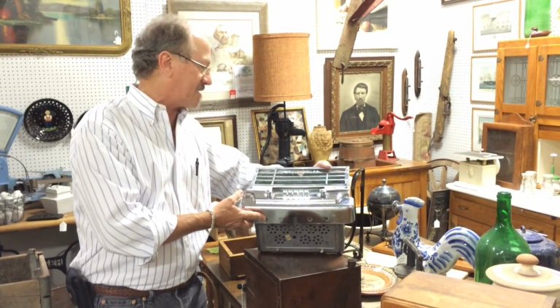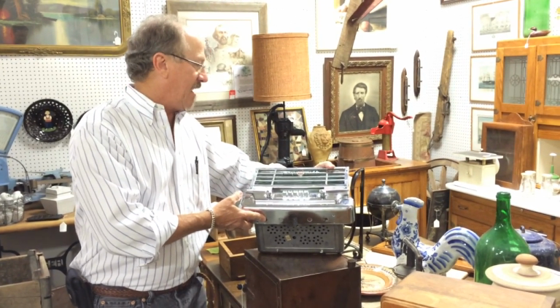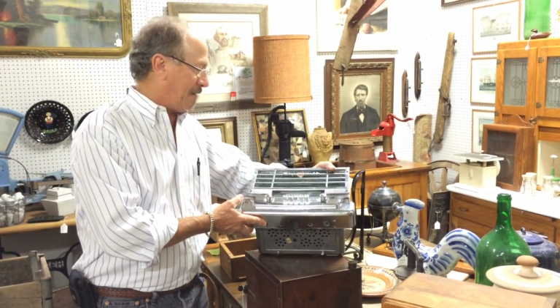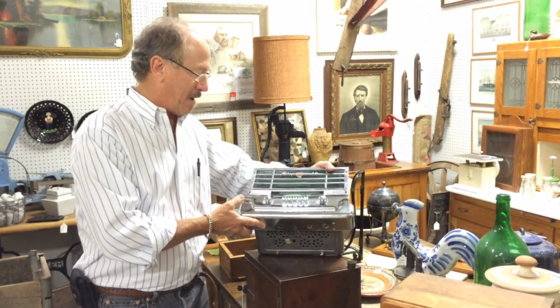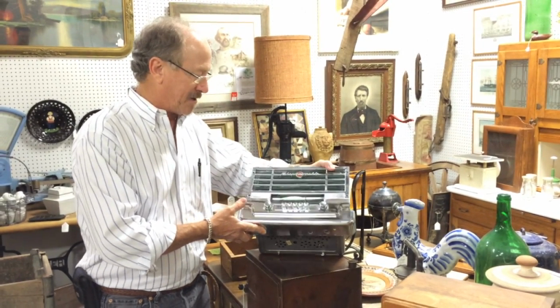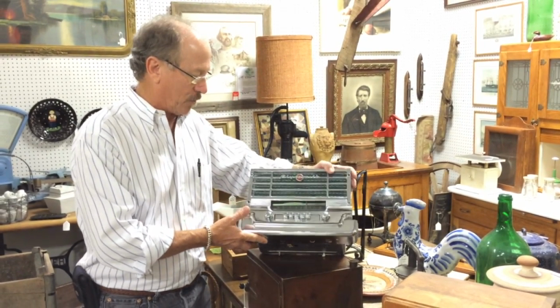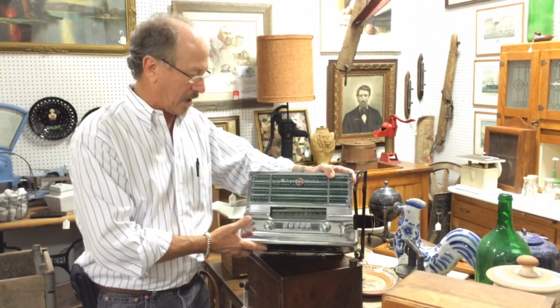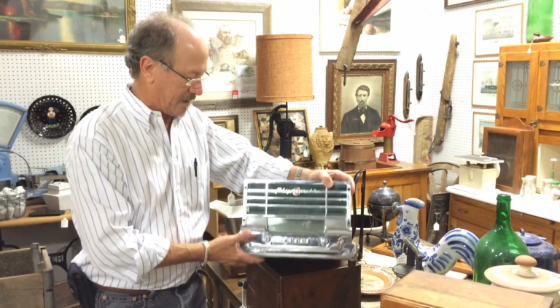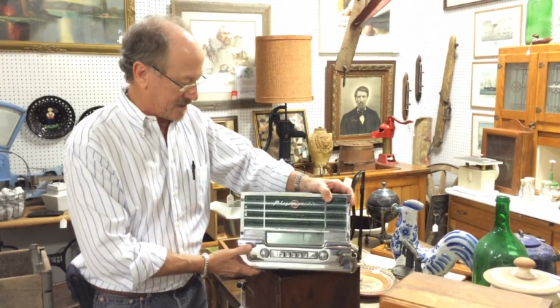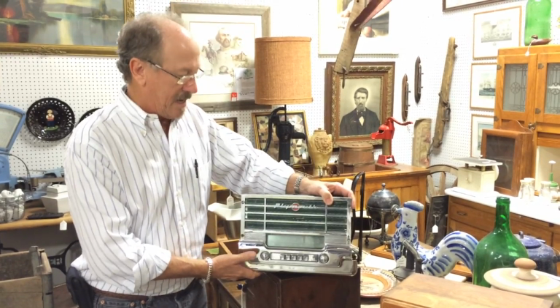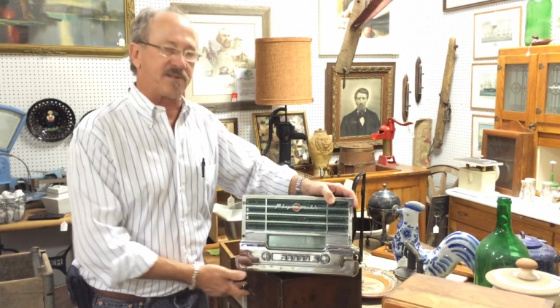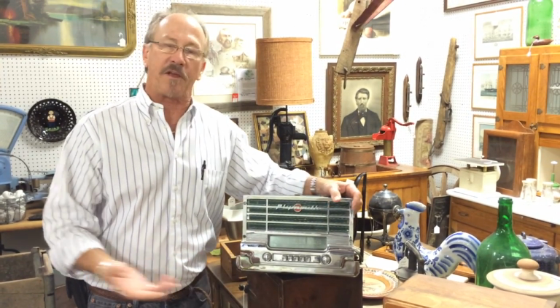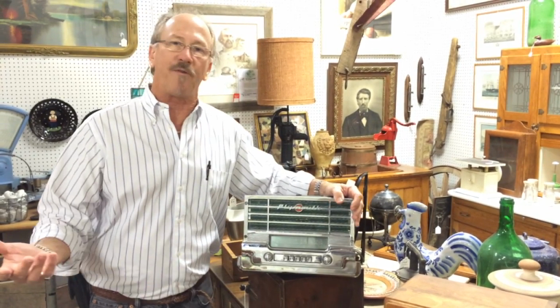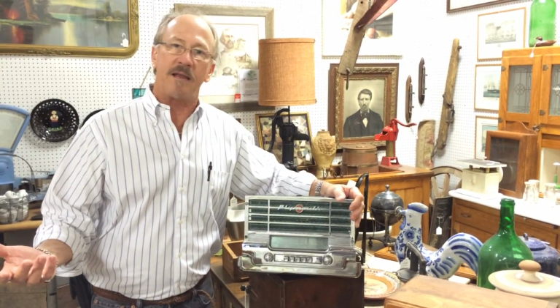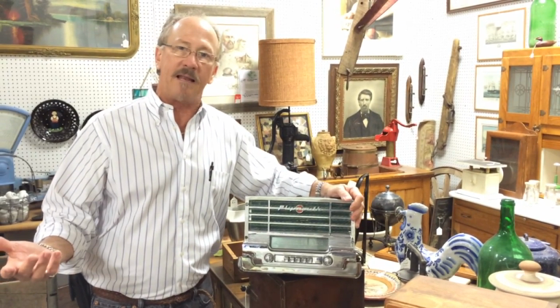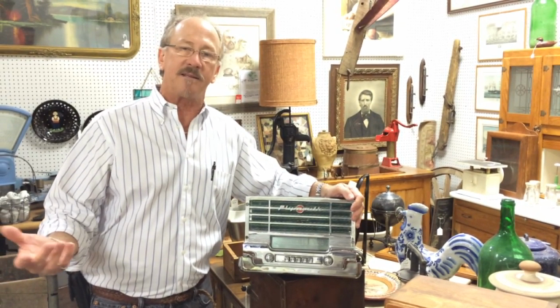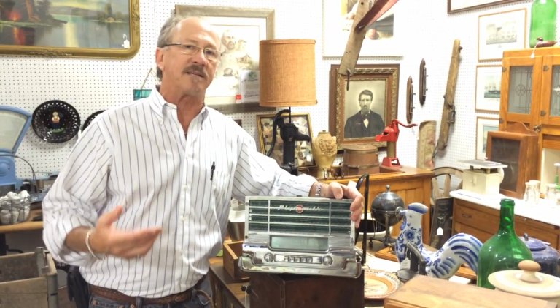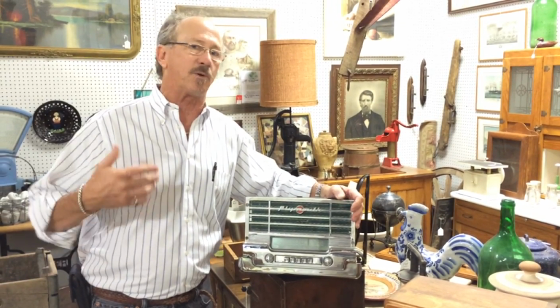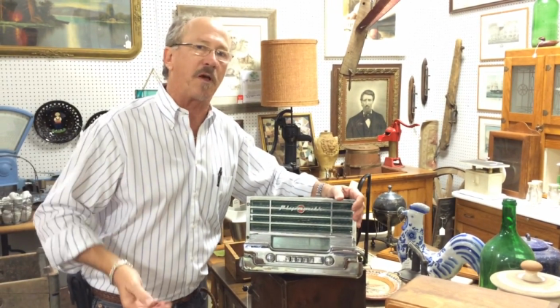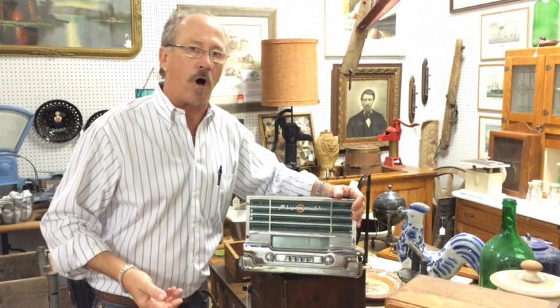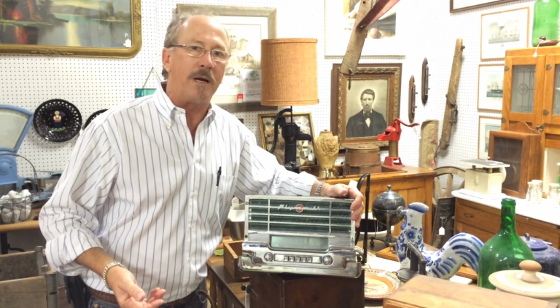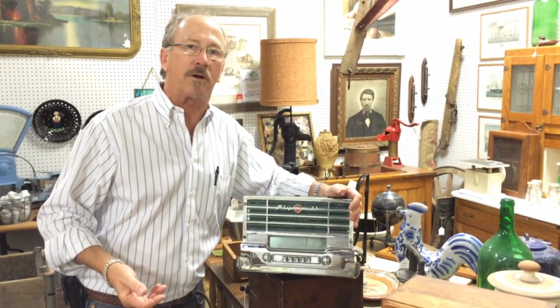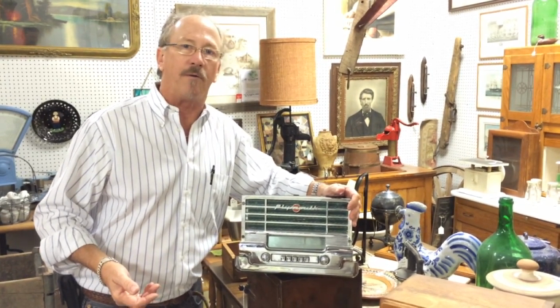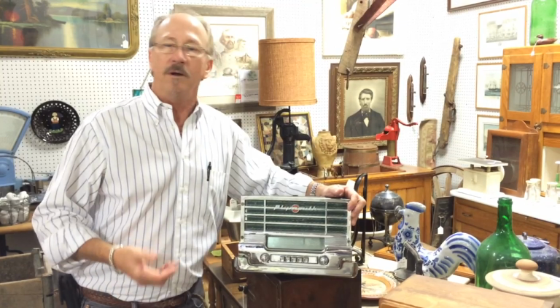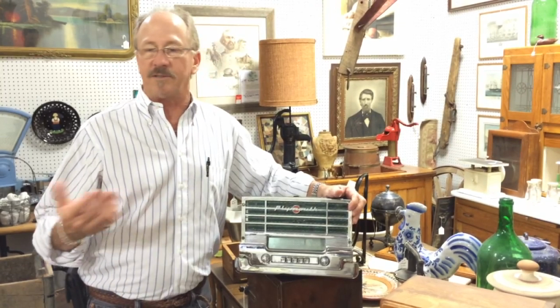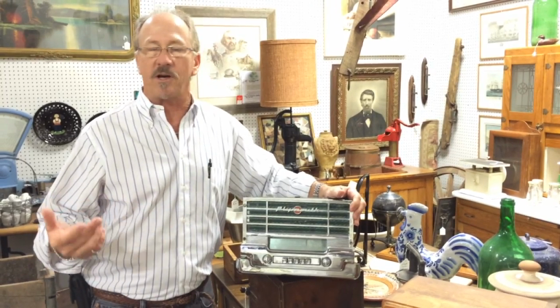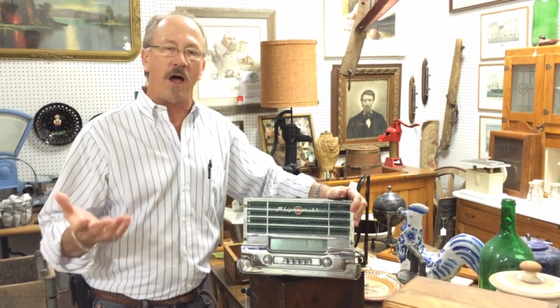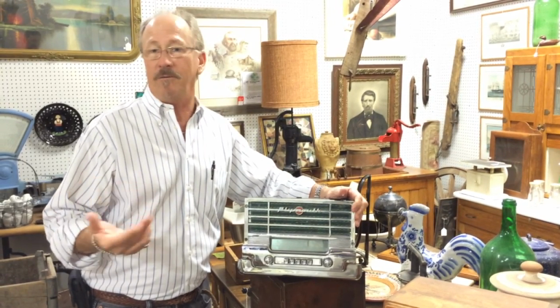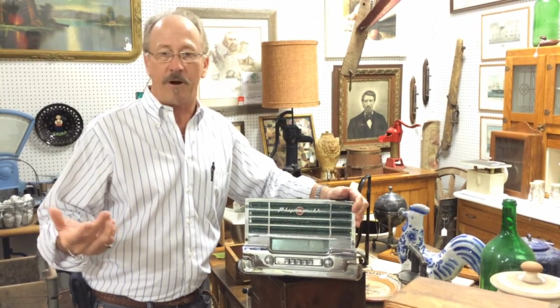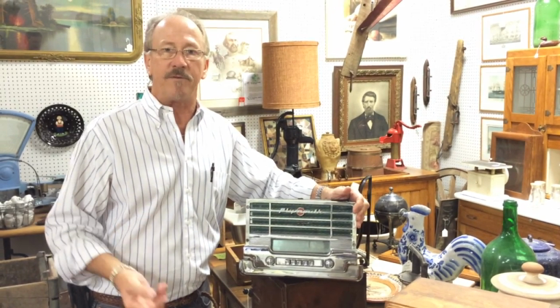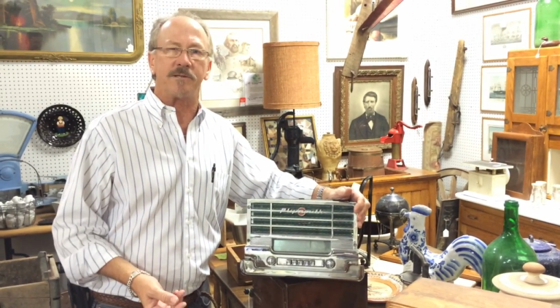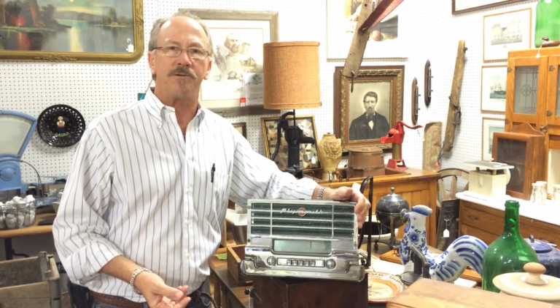You don't have to be restoring a 1950 Plymouth to appreciate a piece of work like this. It's the sort of thing you'll find at Gannon's Antiques — it's the sort of thing we're always looking for. Visit us online, or better yet, visit us in person.